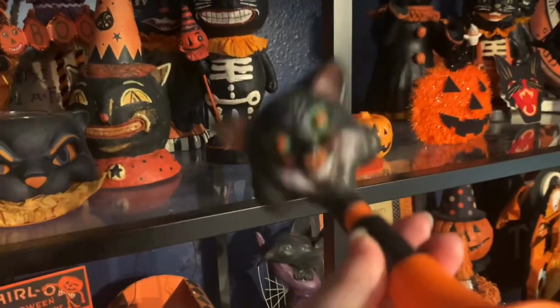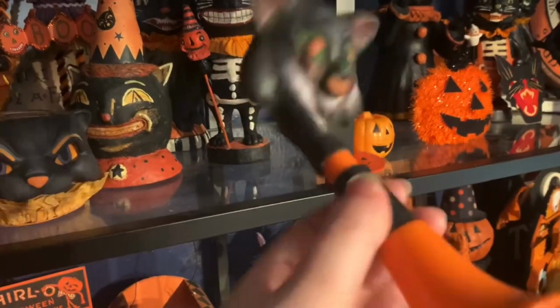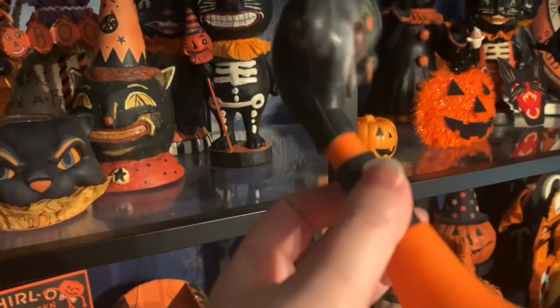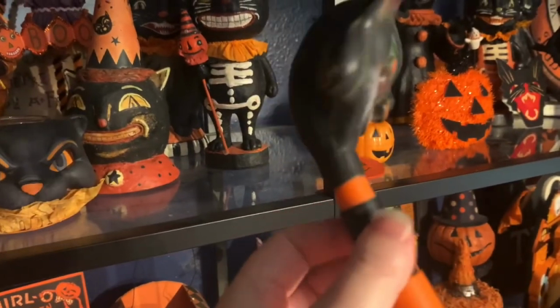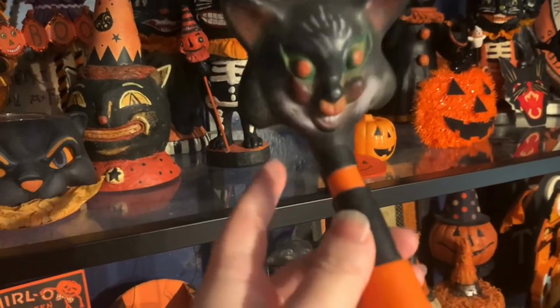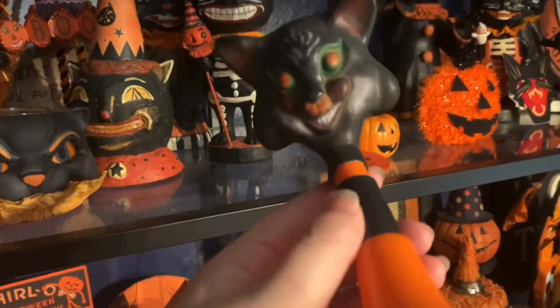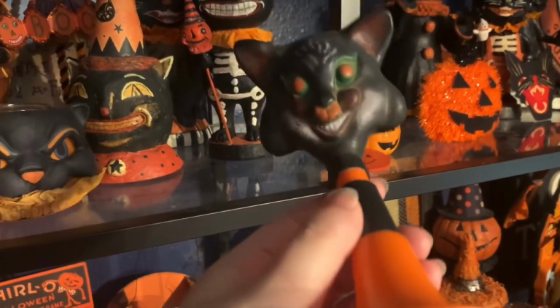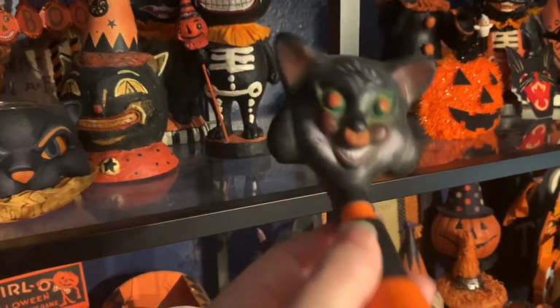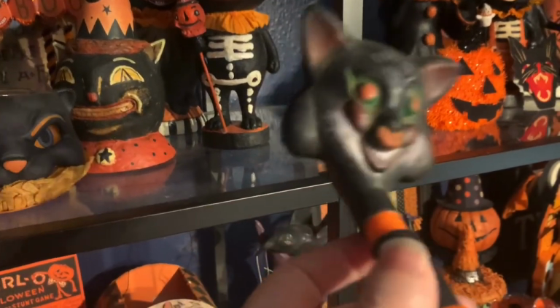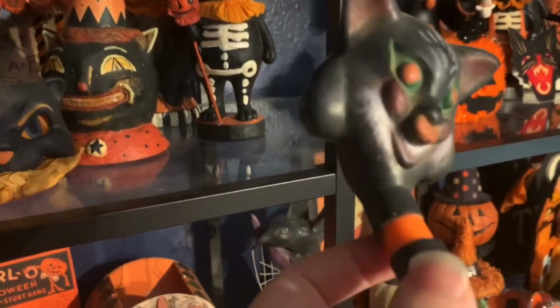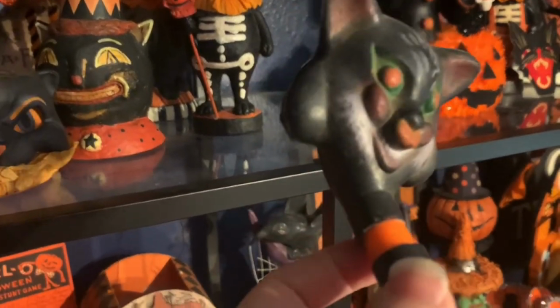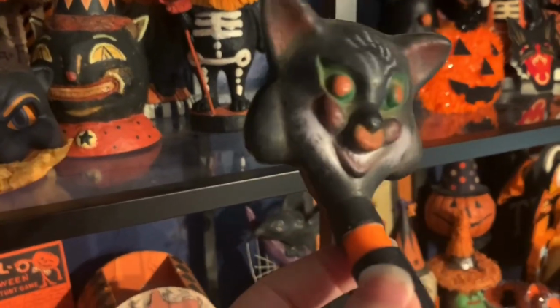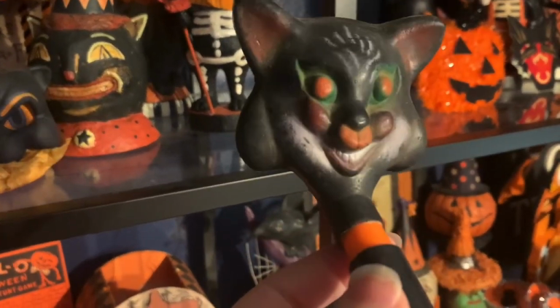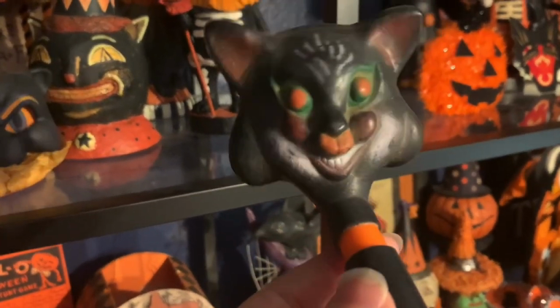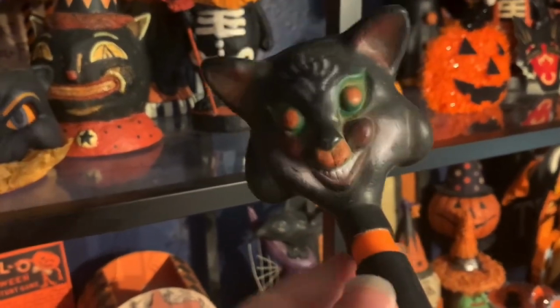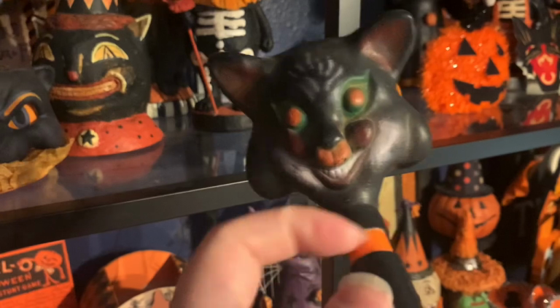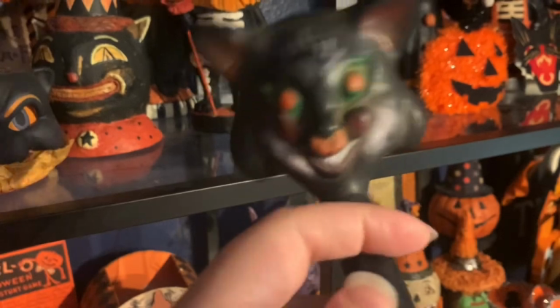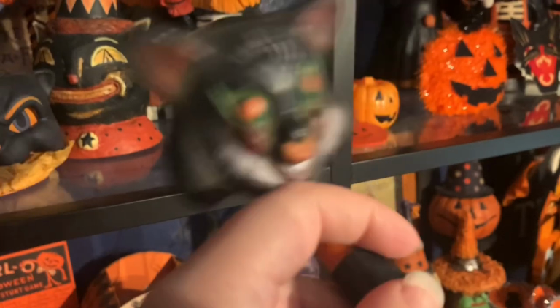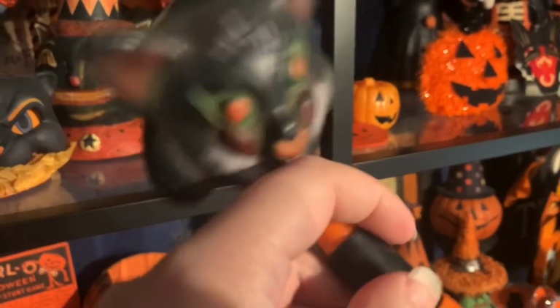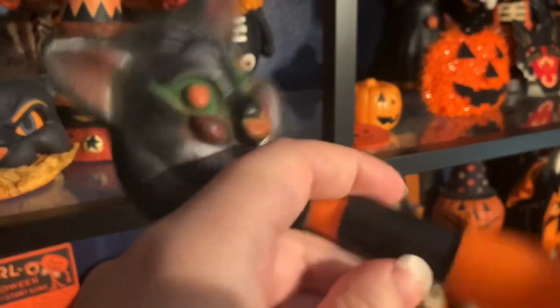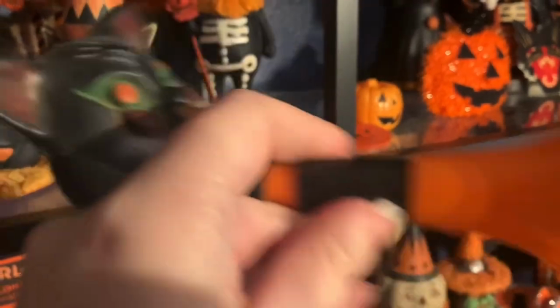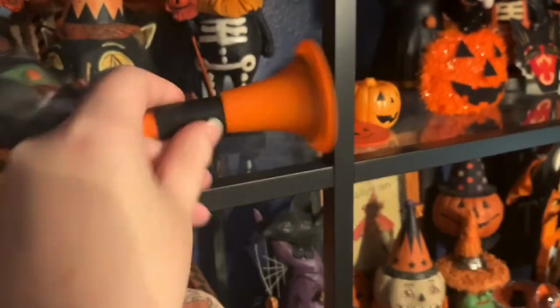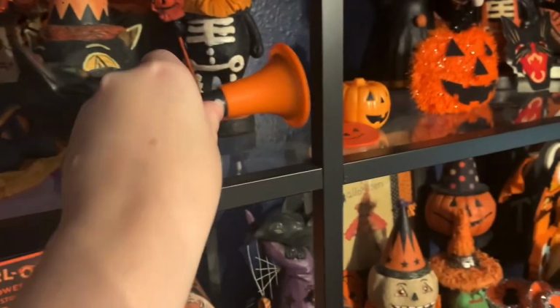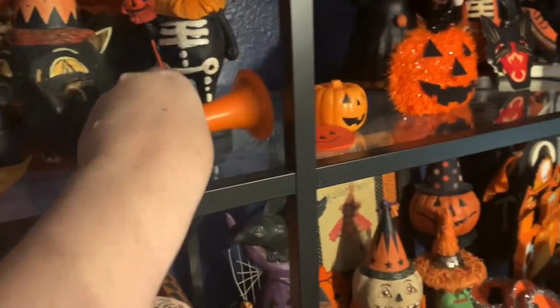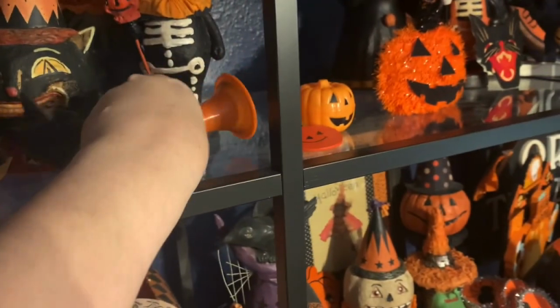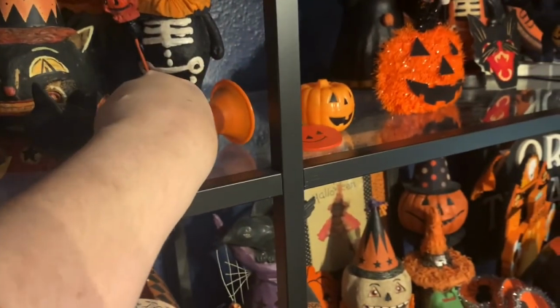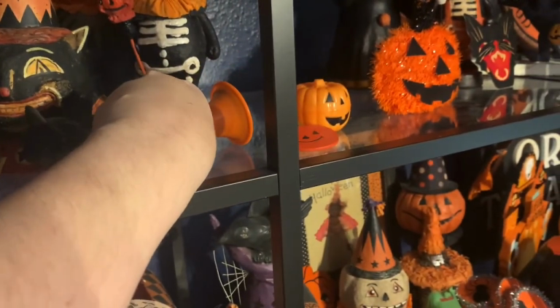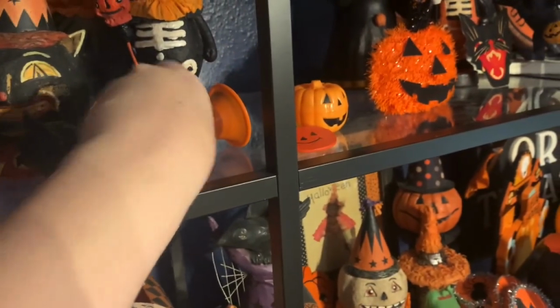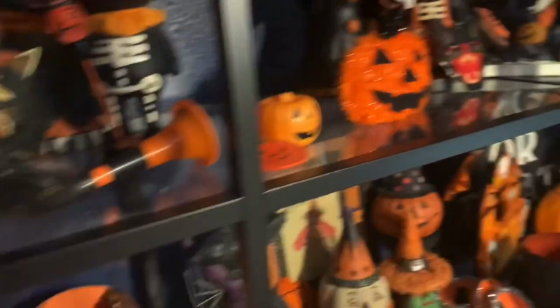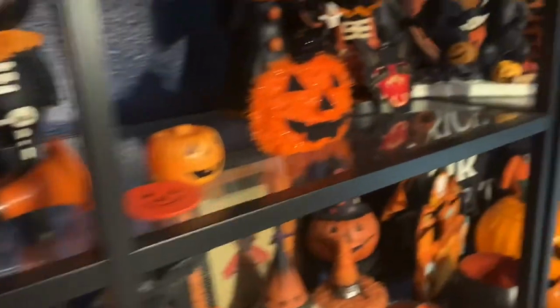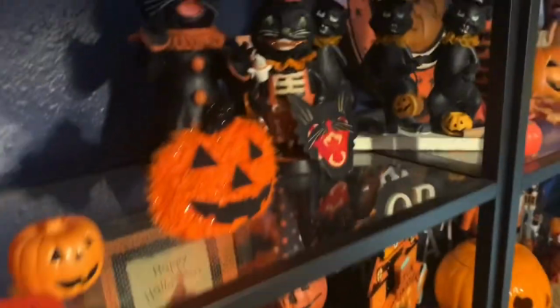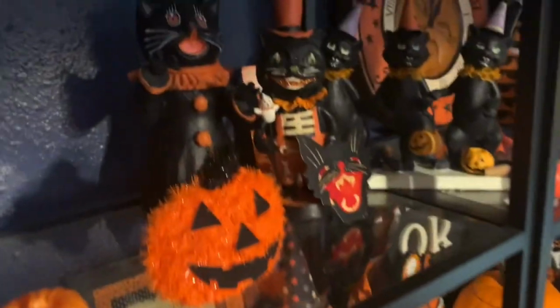And of course, this one here is my vintage horn little black cat. If you've seen one of my other vintage videos, it's in that. That's so, so cute.